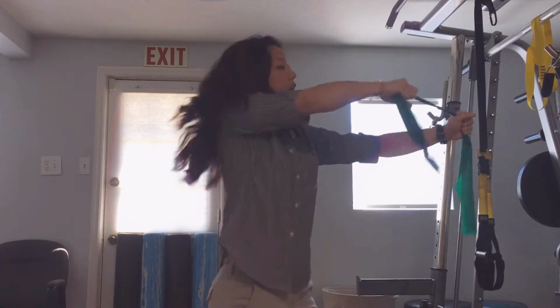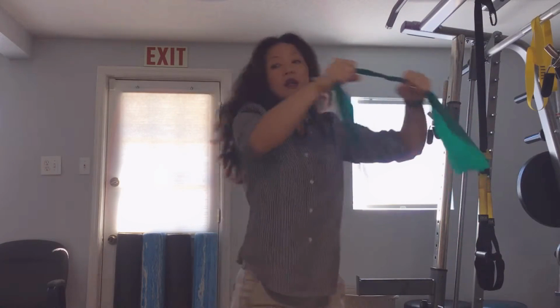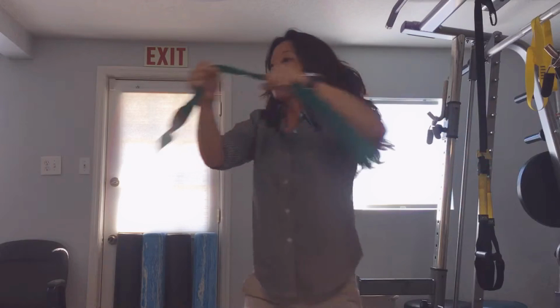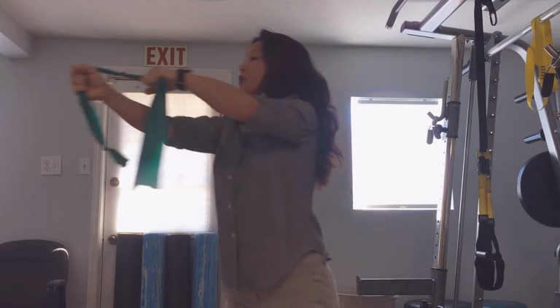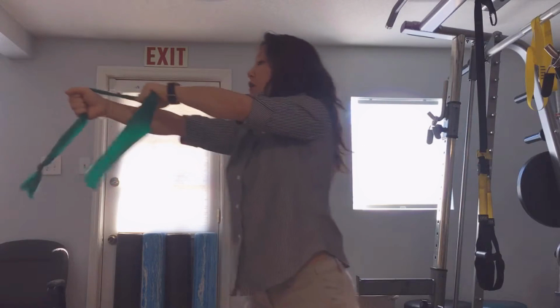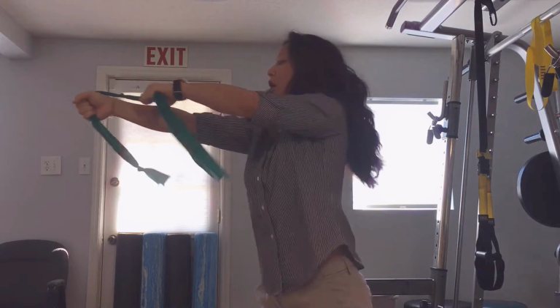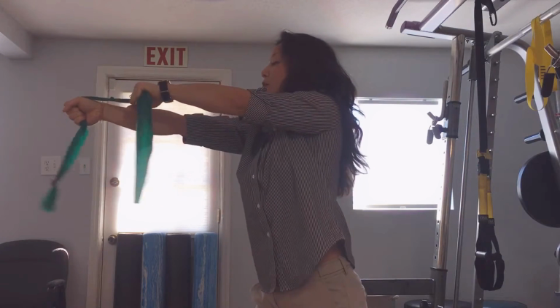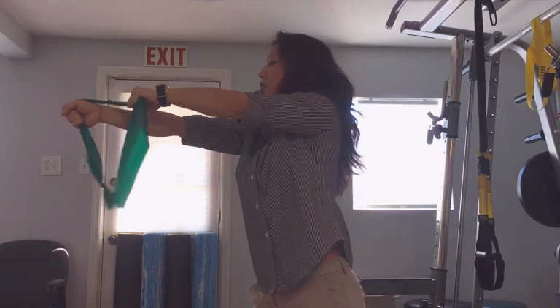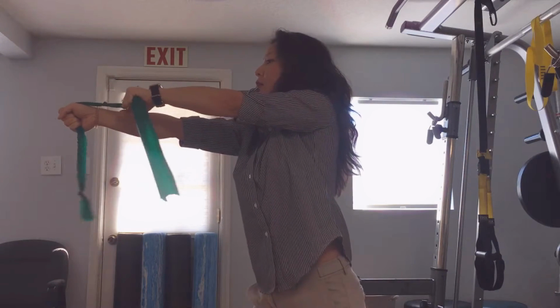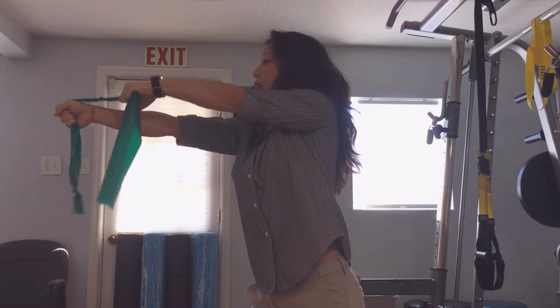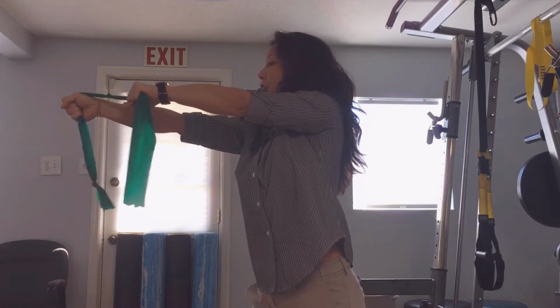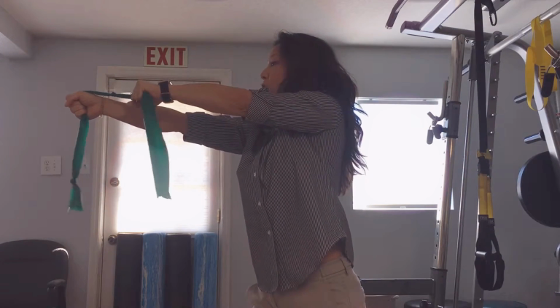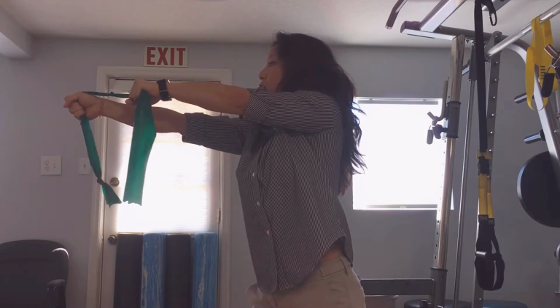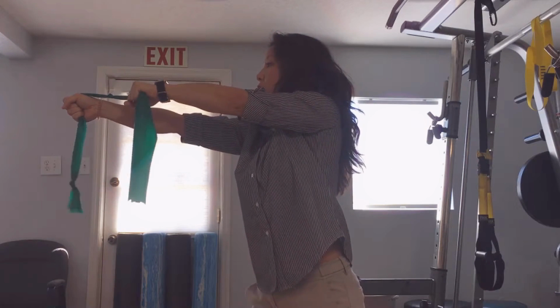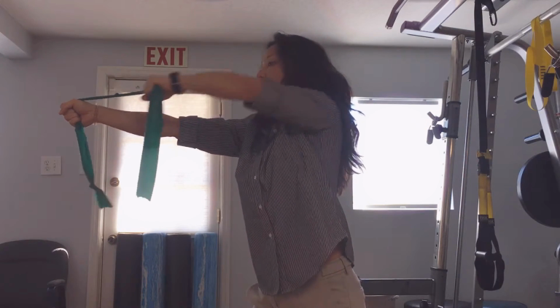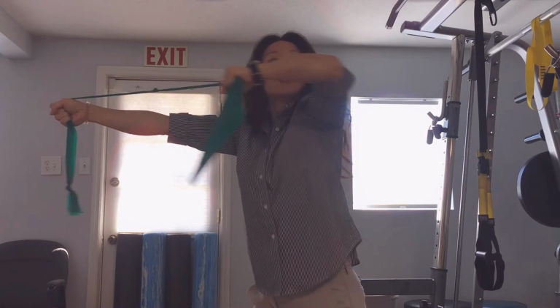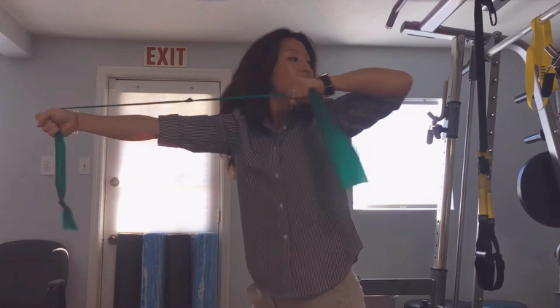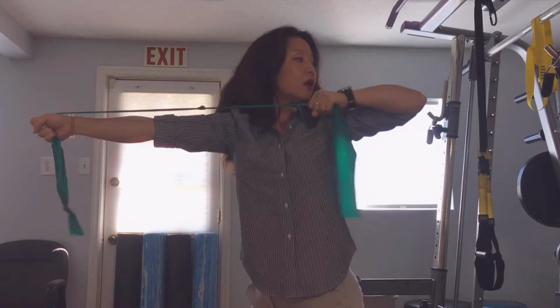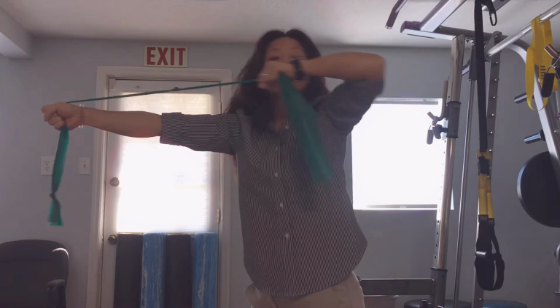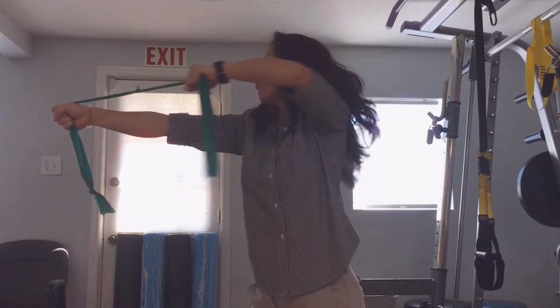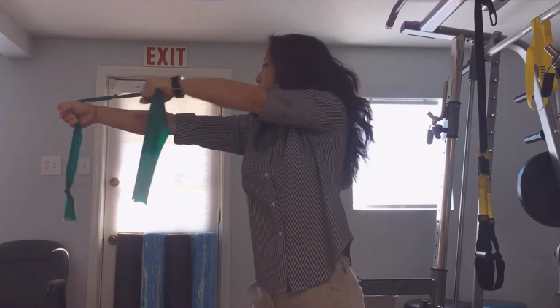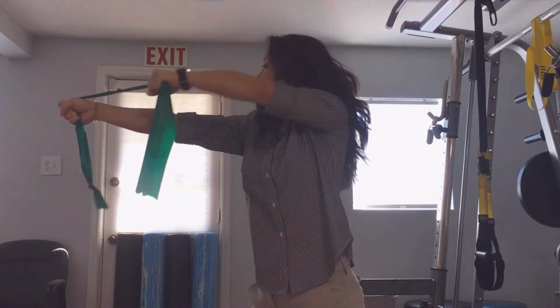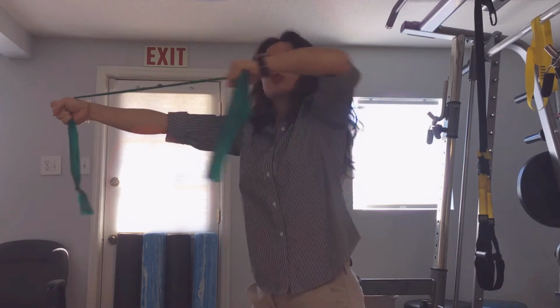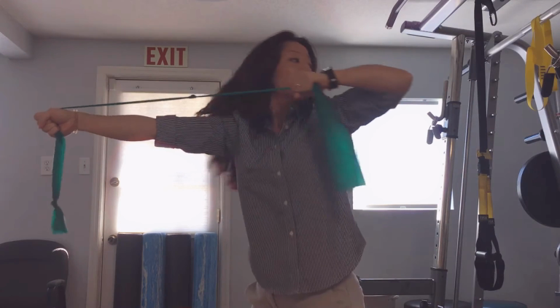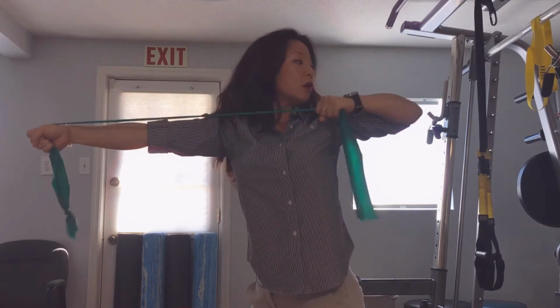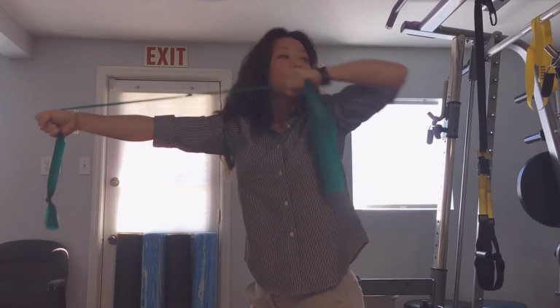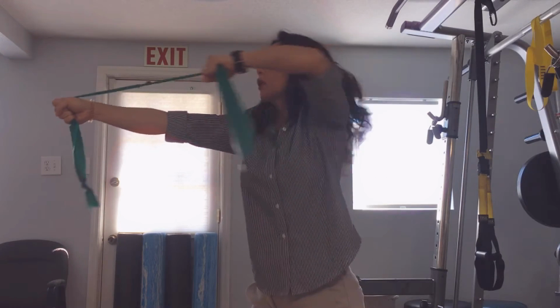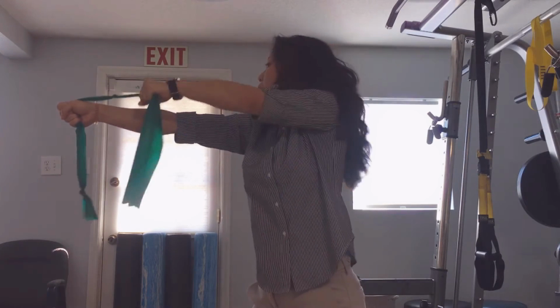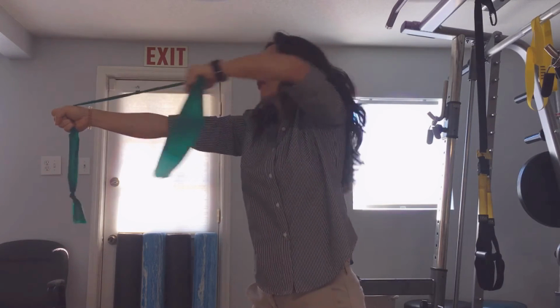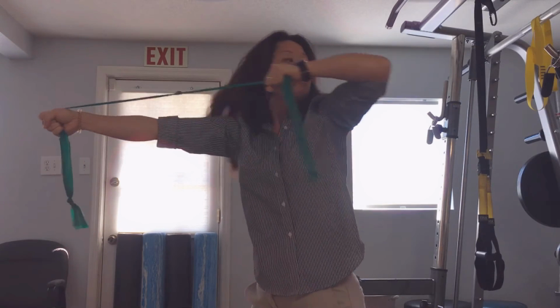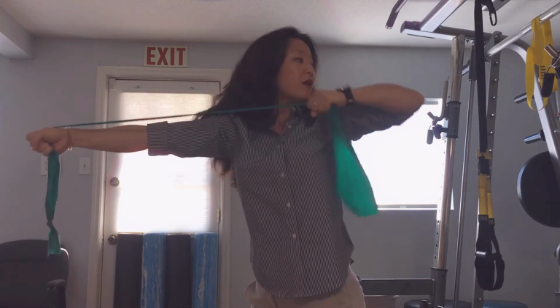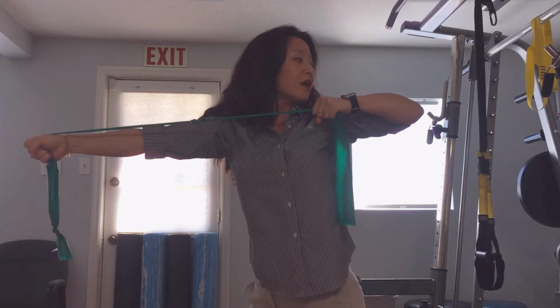And then conversely, right arm stays stable, left hand grabs close to the right, and you can follow and turn — bow and arrow for the left side.